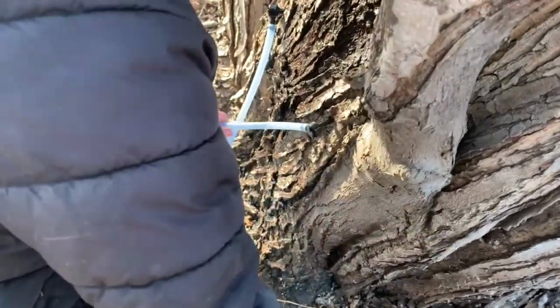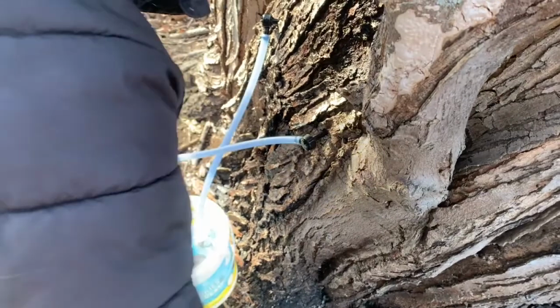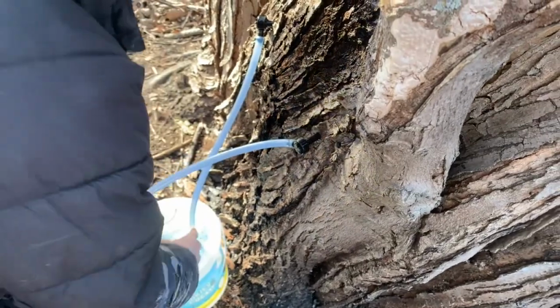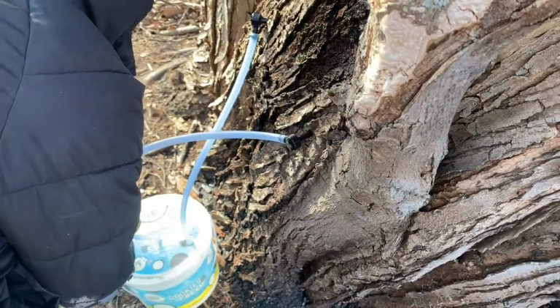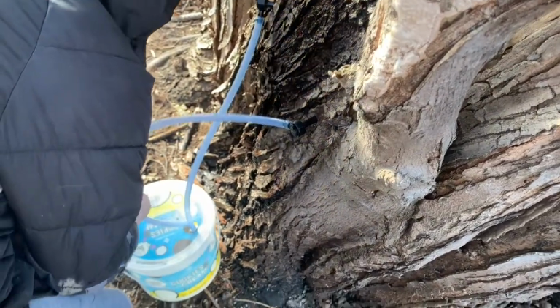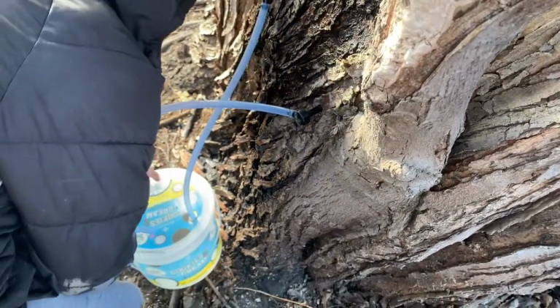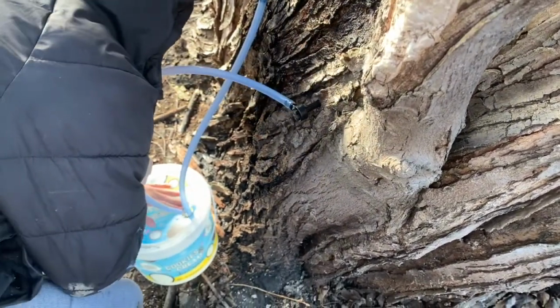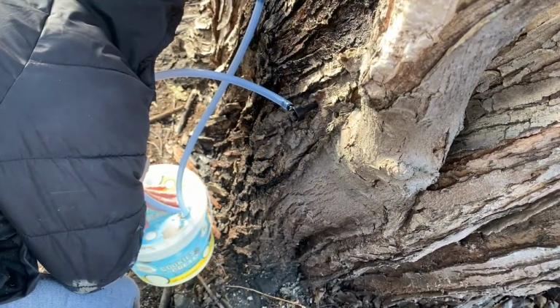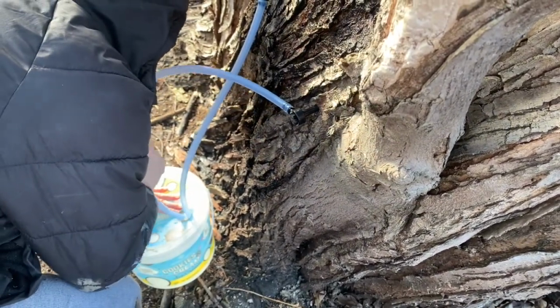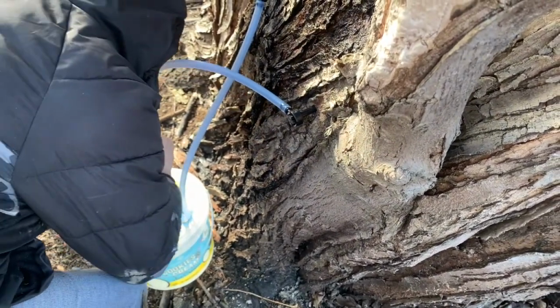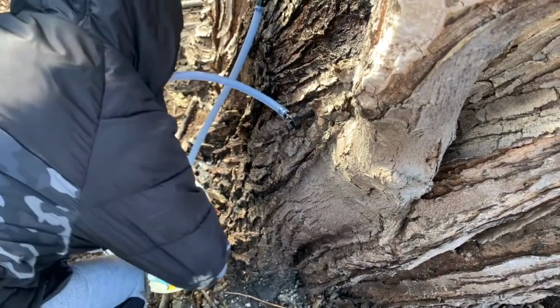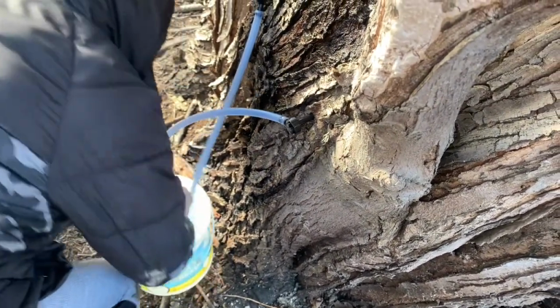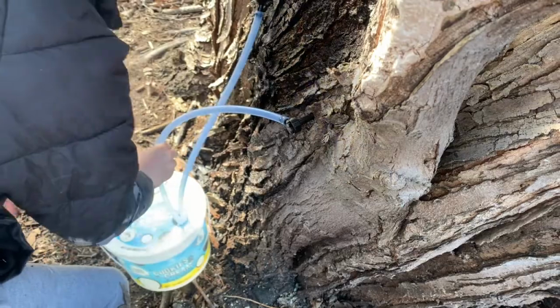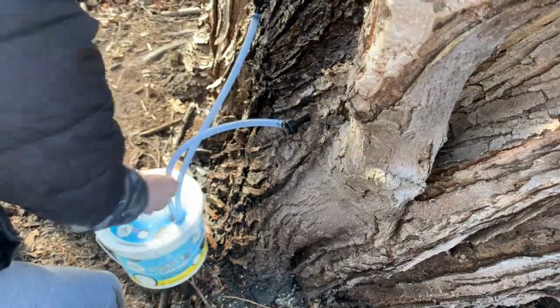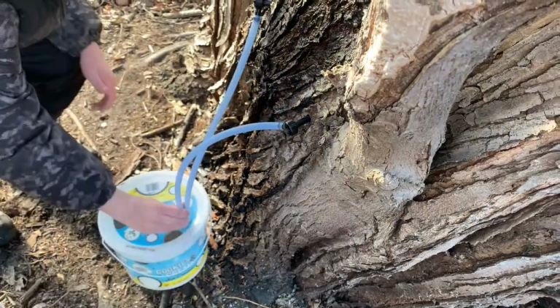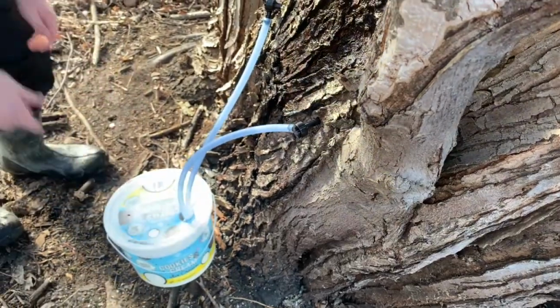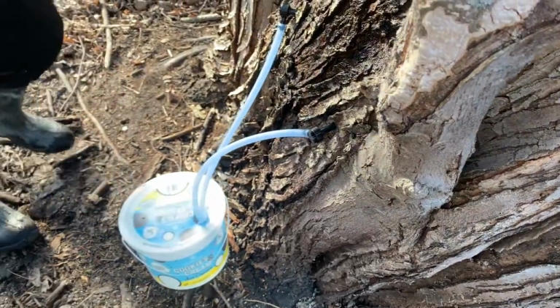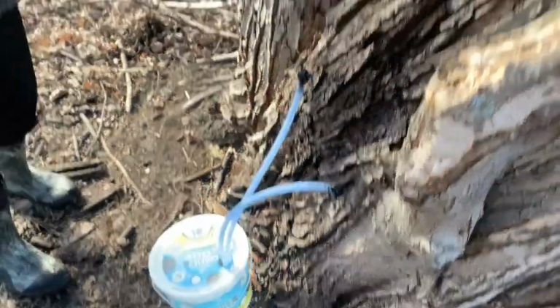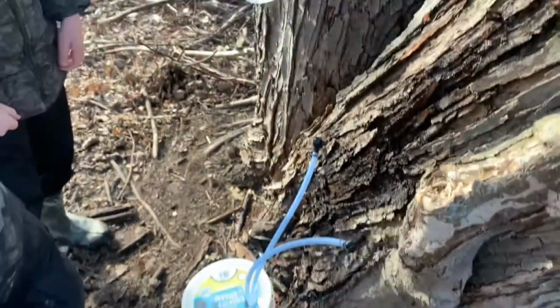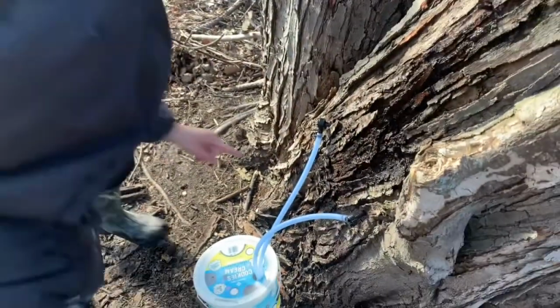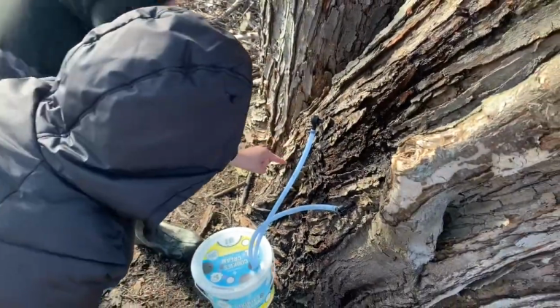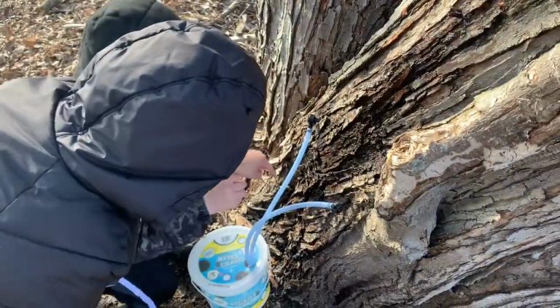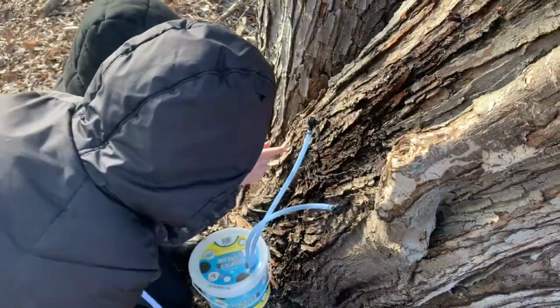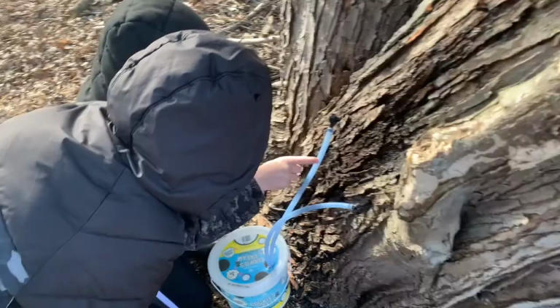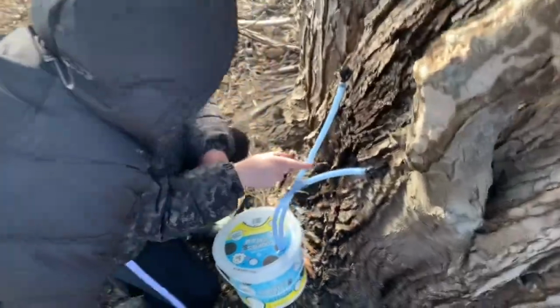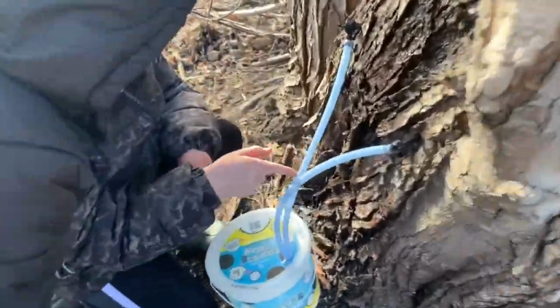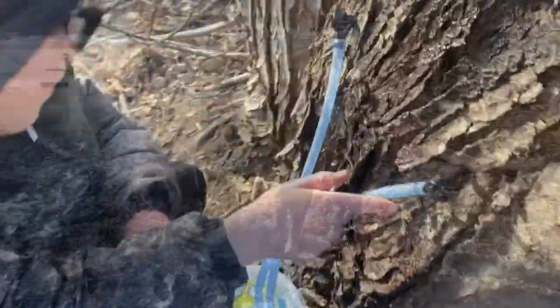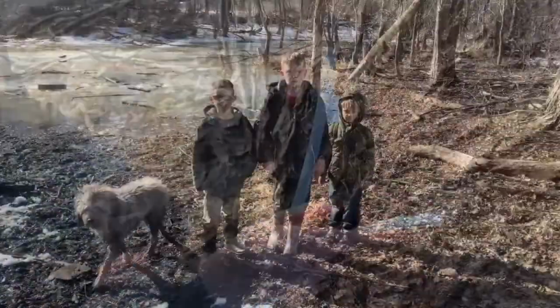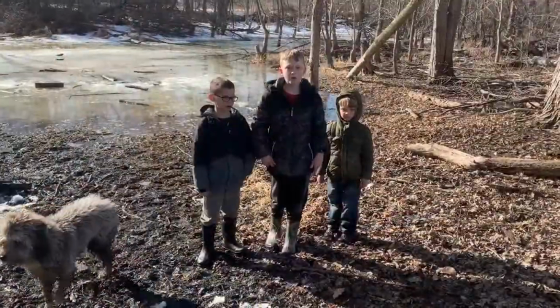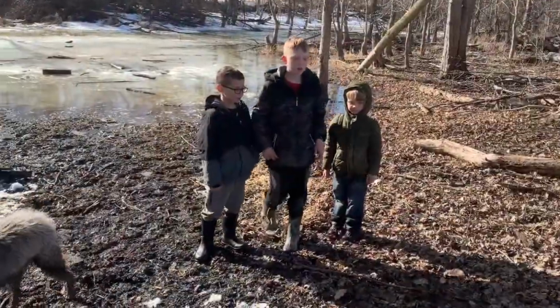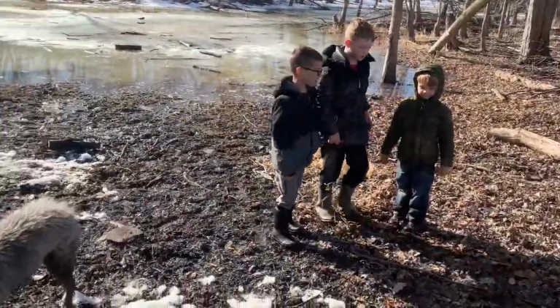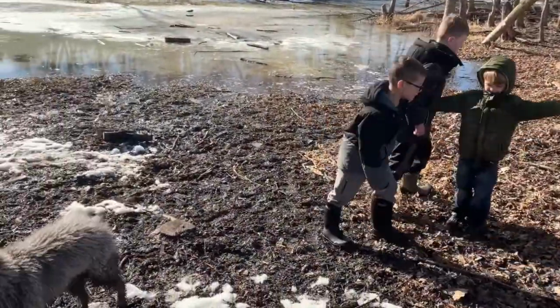Put her in. And... it's the second one in. Oh yeah. Two in. I see it. There goes the sap. So now we're collecting it.